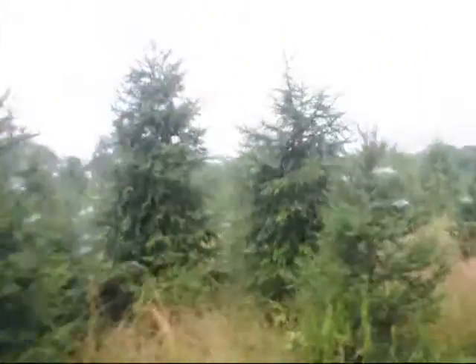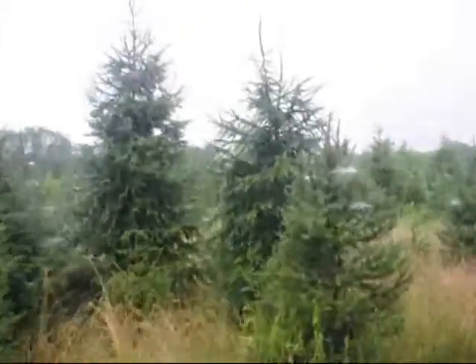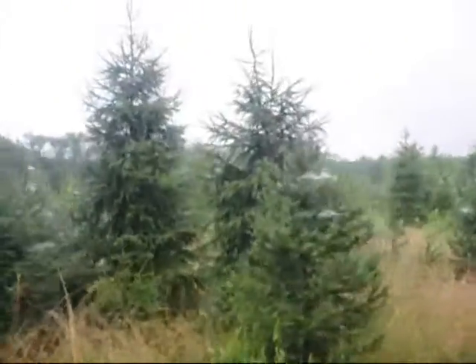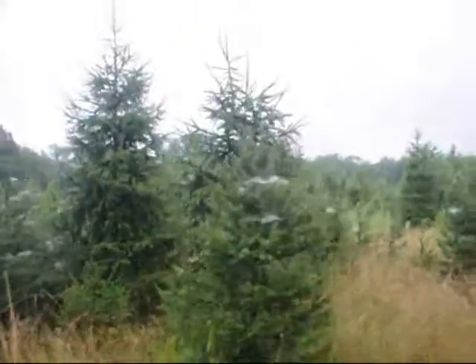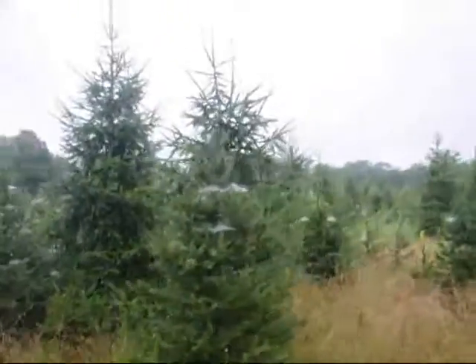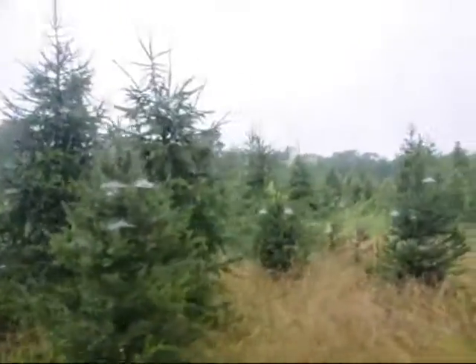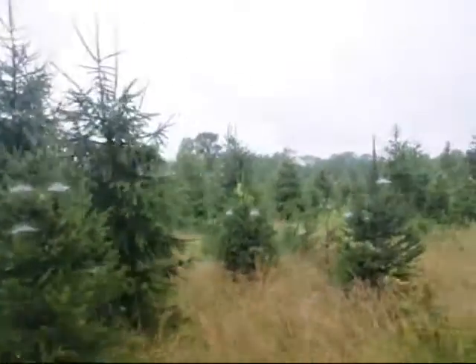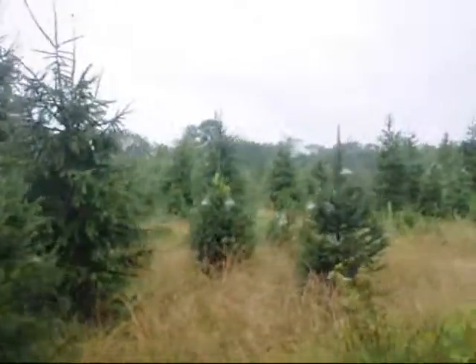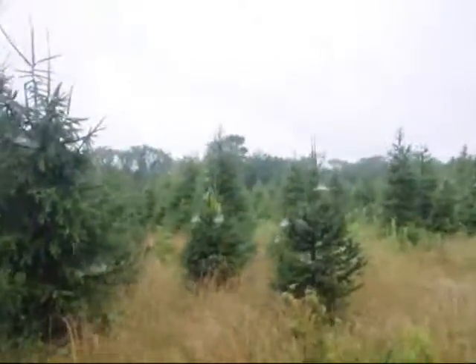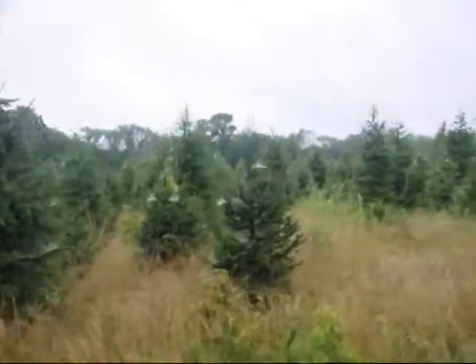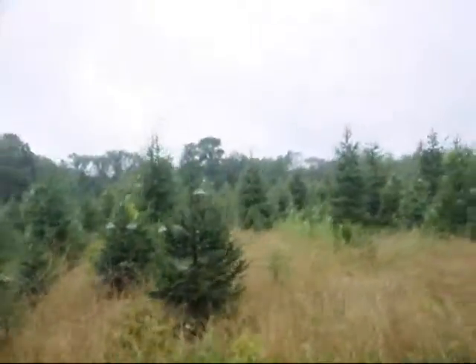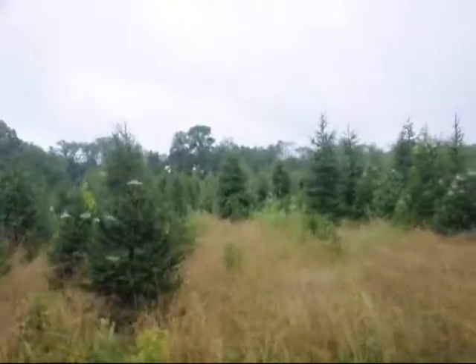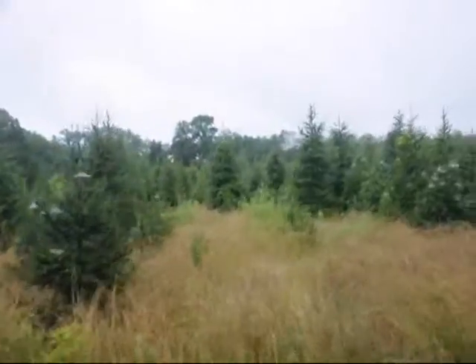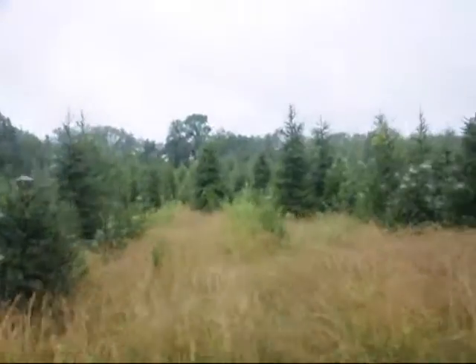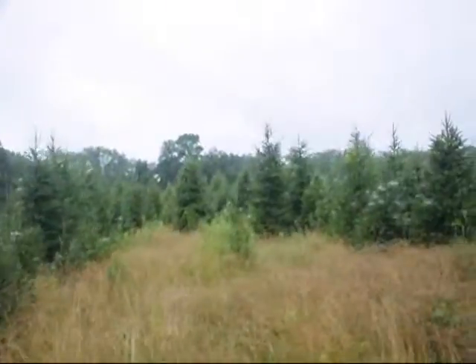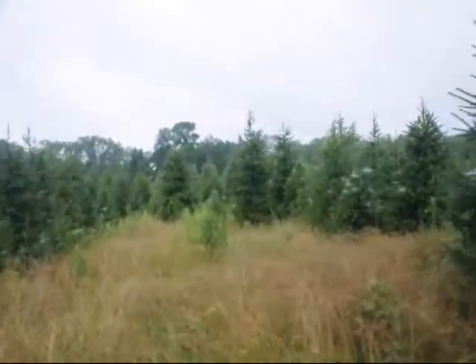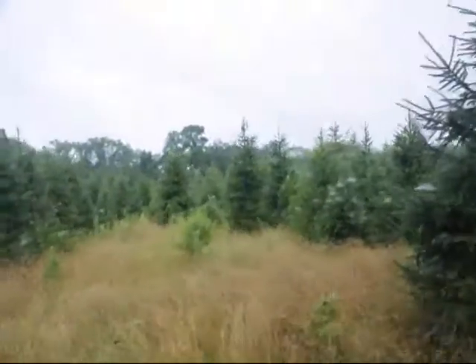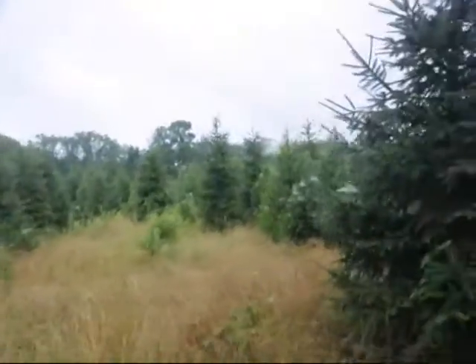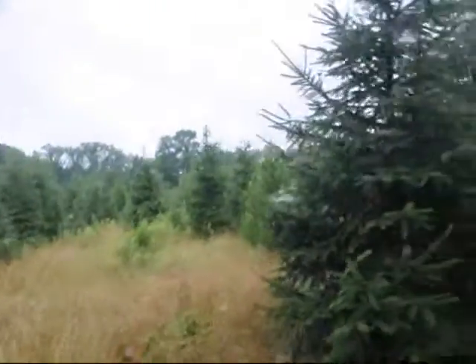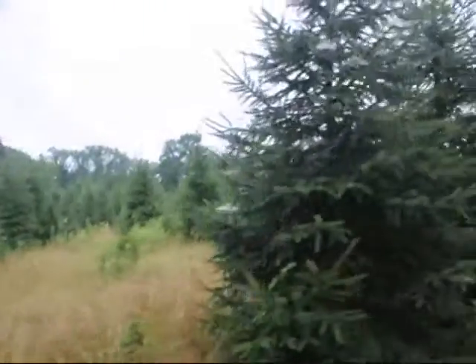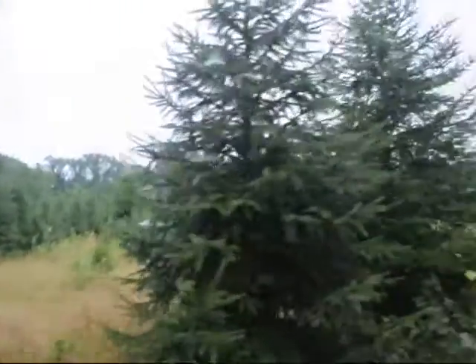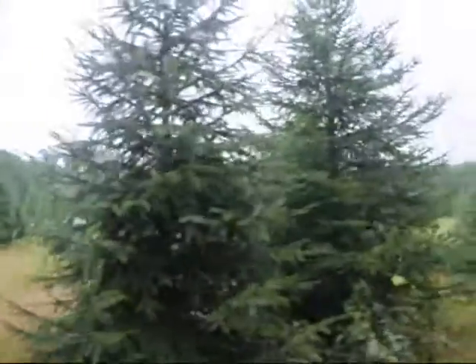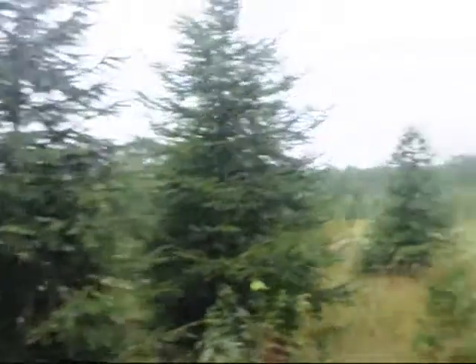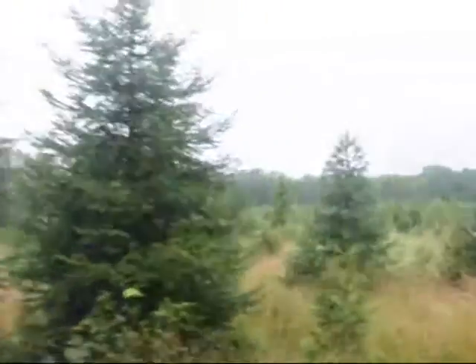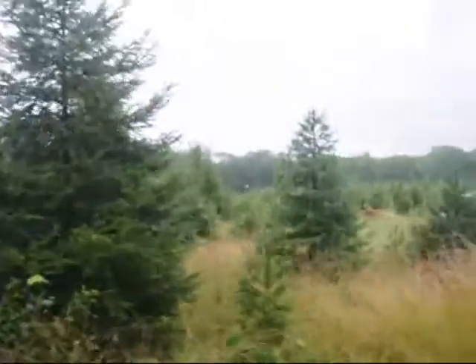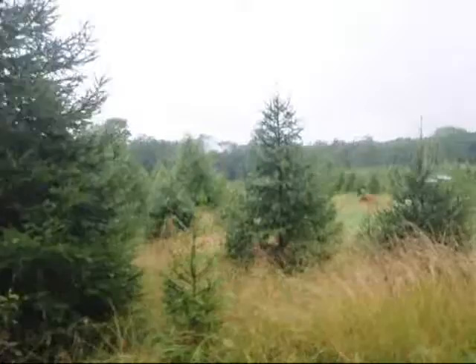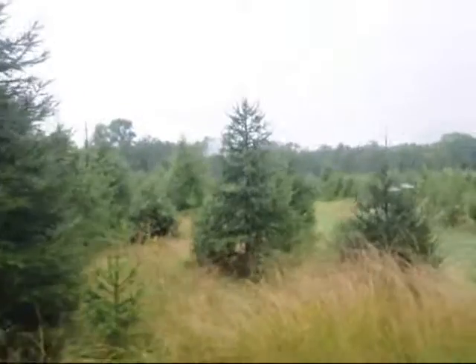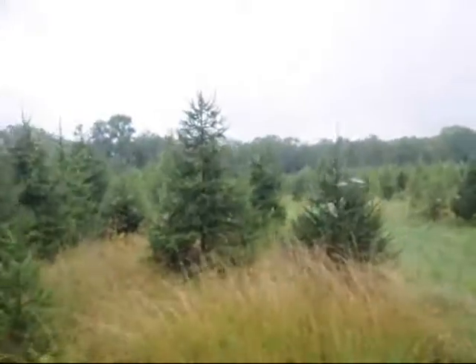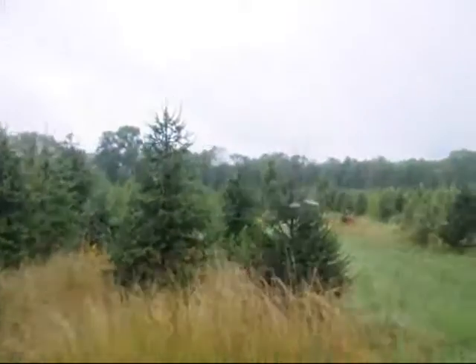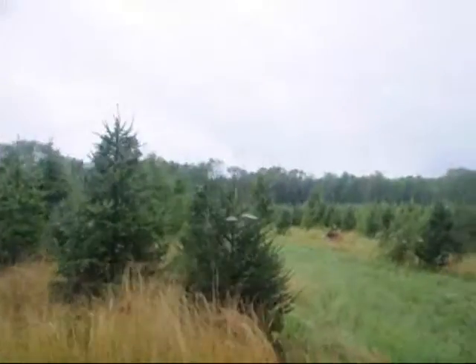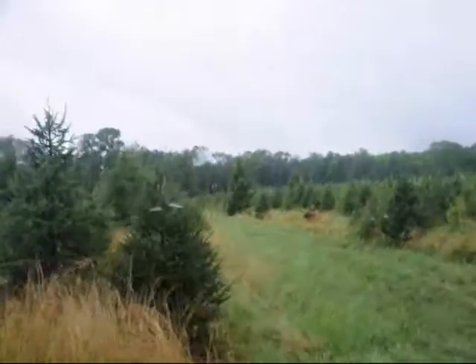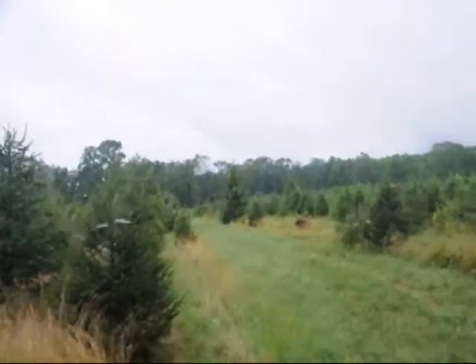Some spots here are a little bit open — we're planning to plant there next year, so that's why it's a little bit open. We have about 20 or 25 acres of Norway spruce. Lots of them.